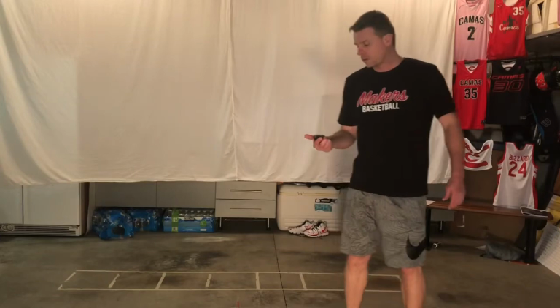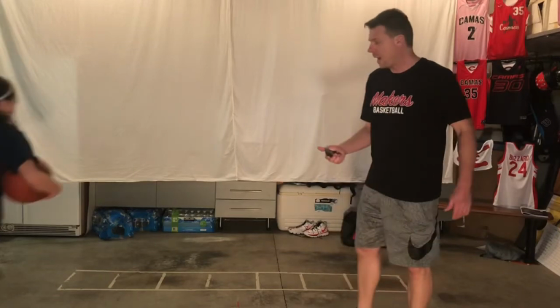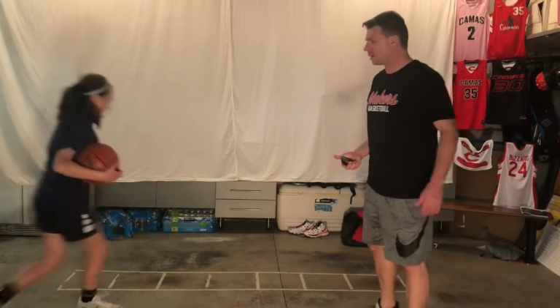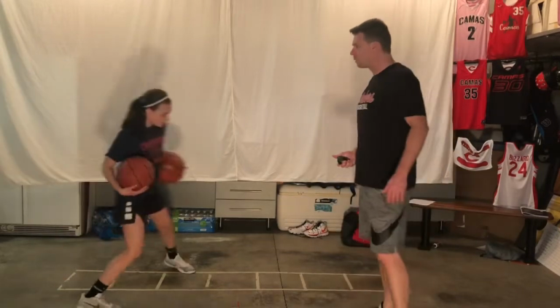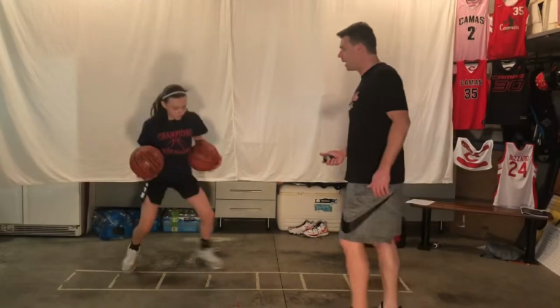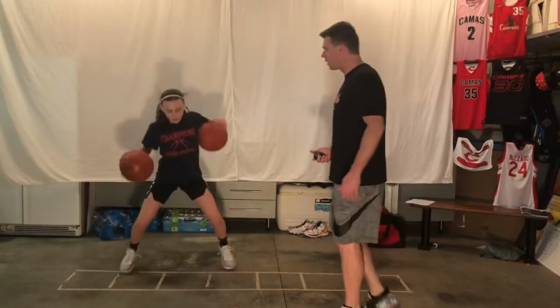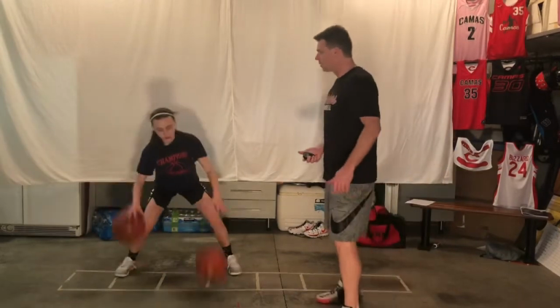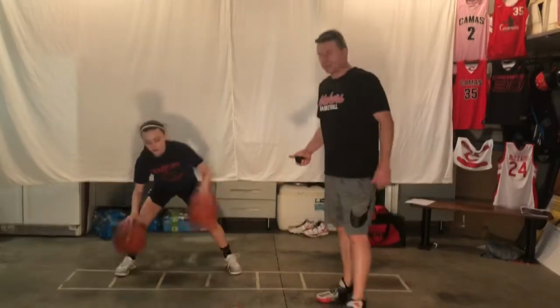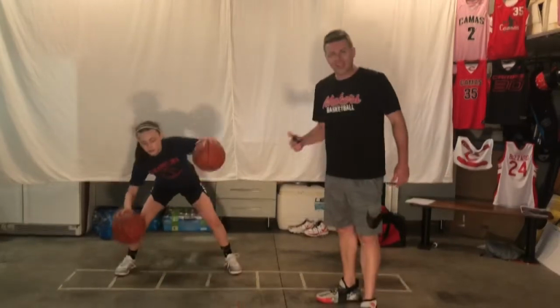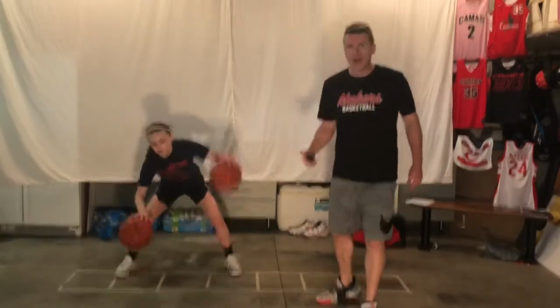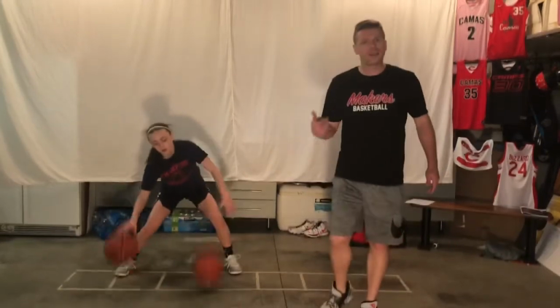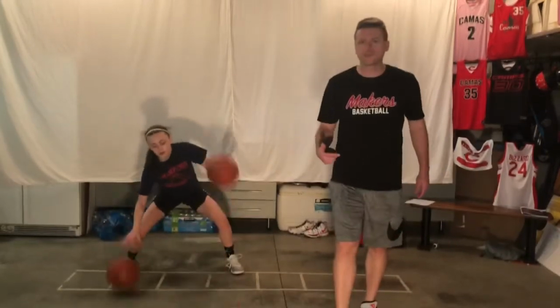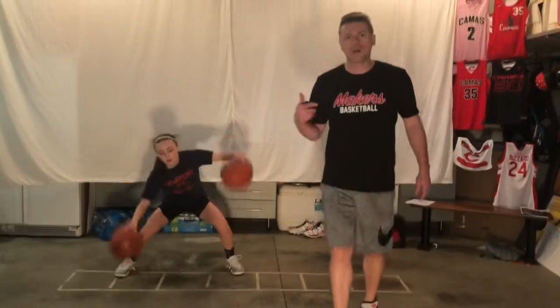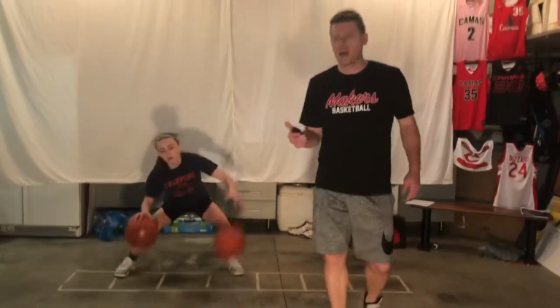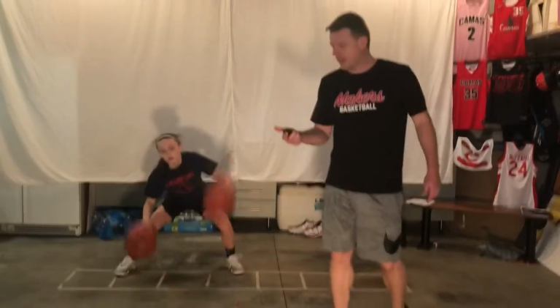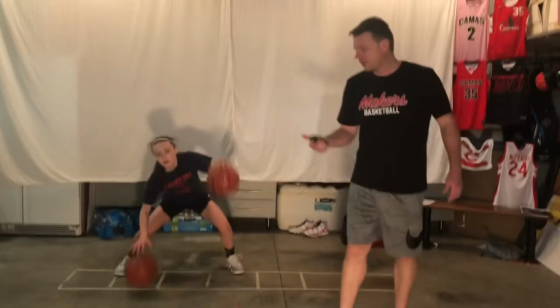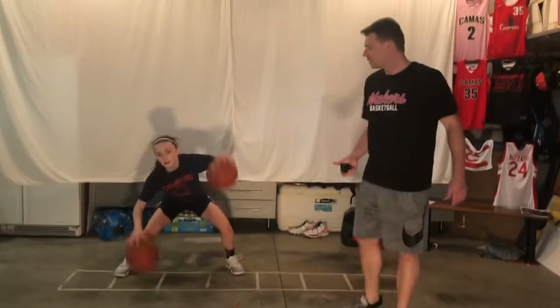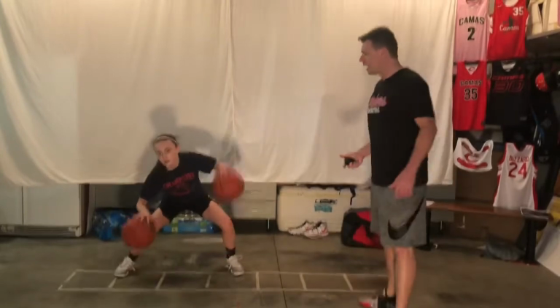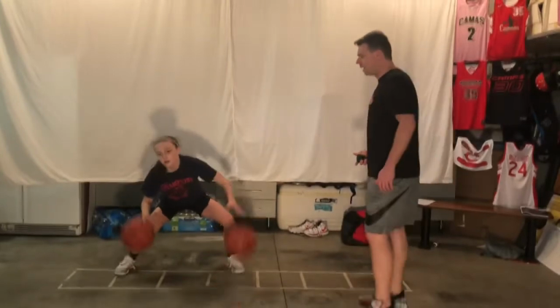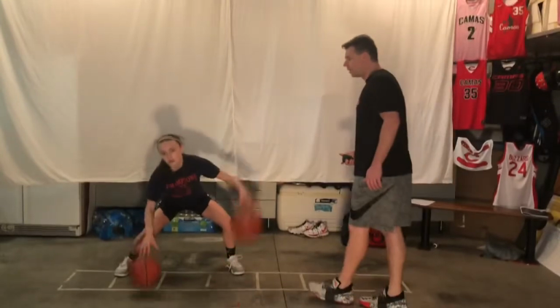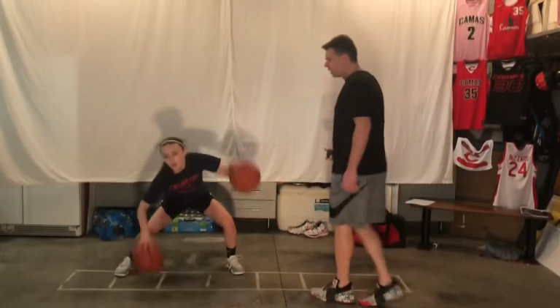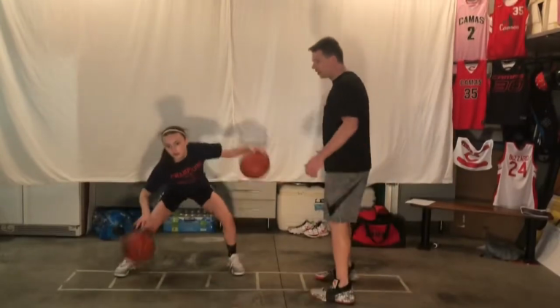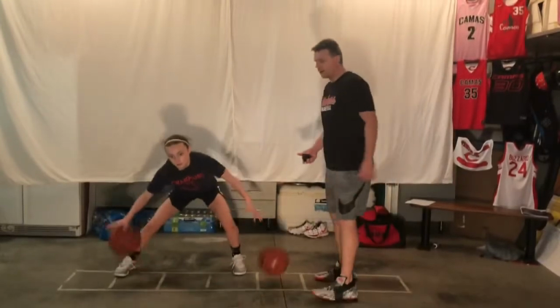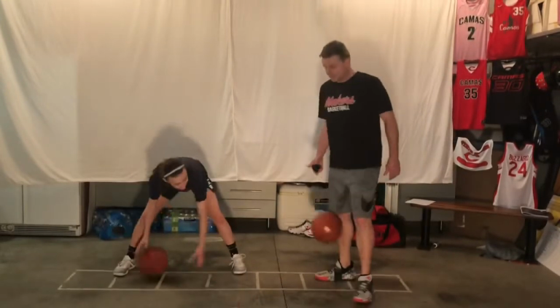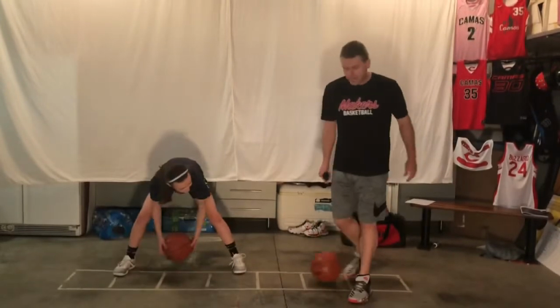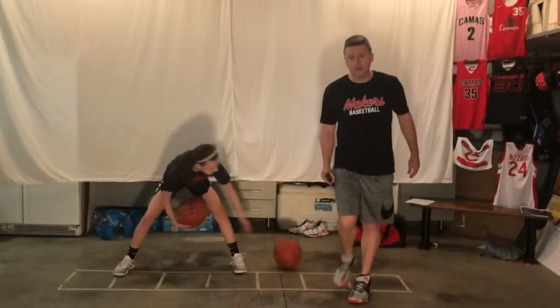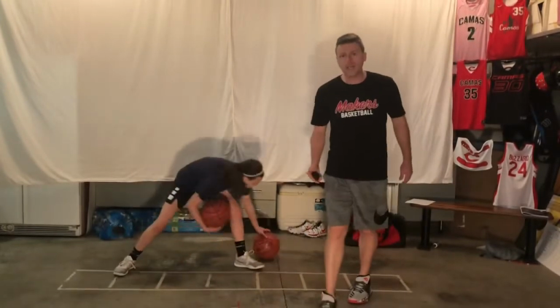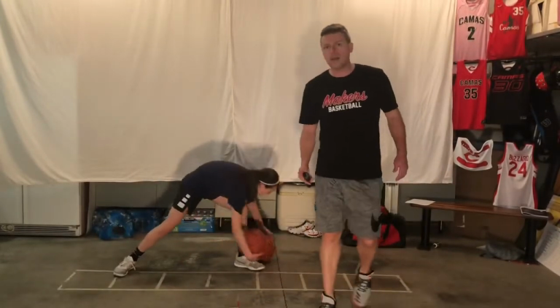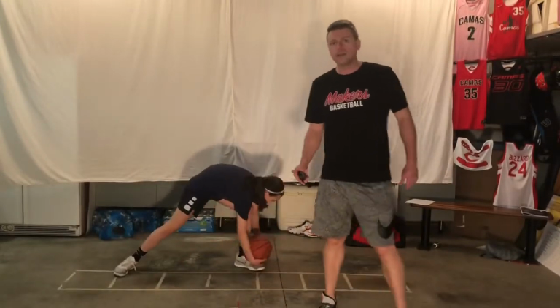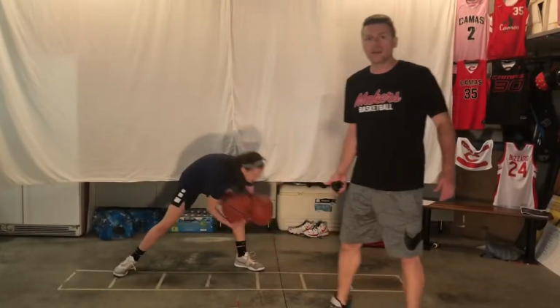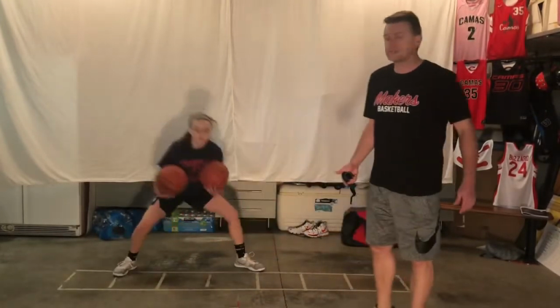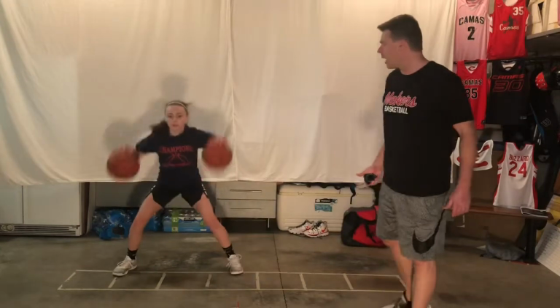Sprint back and get going. Legs wide, hips low, eyes up — stay on it. Same time dribble, knee high. Now we're going to mix in the crossover — go ahead.